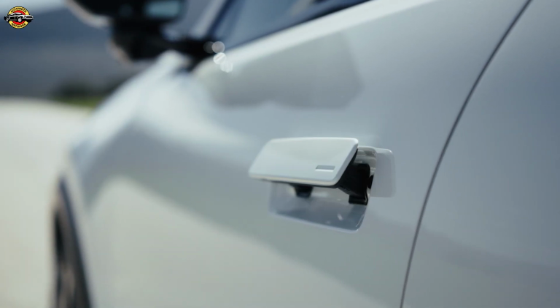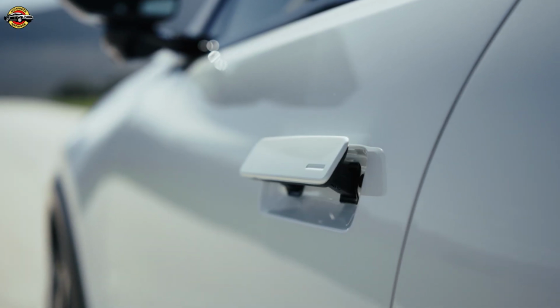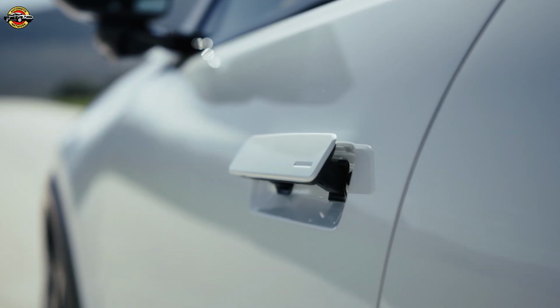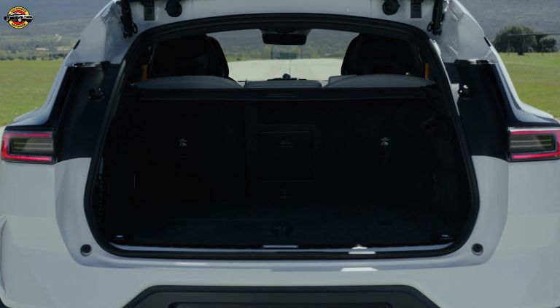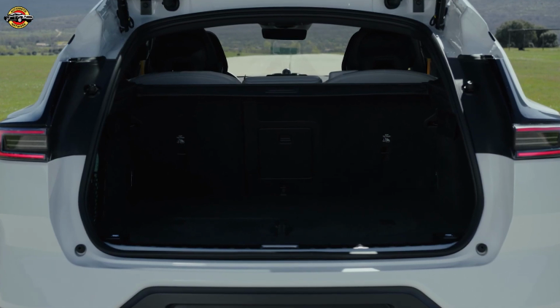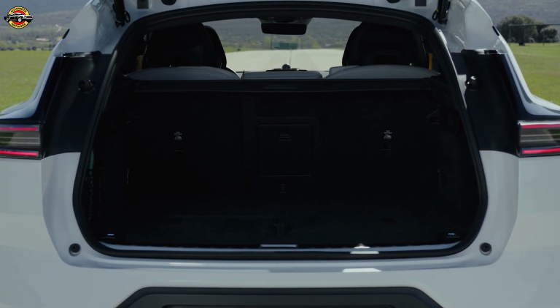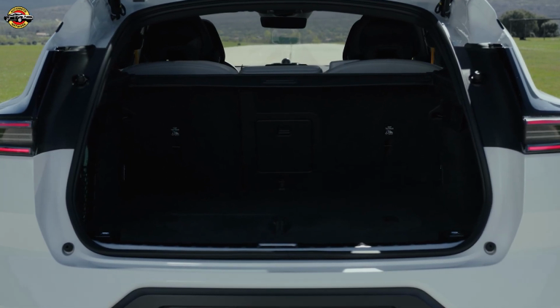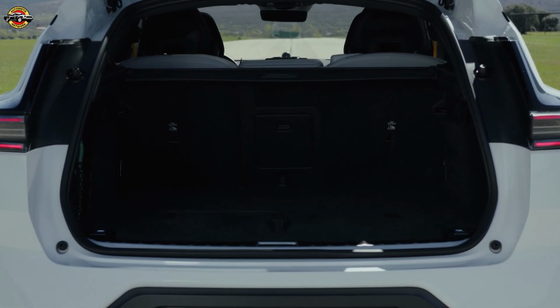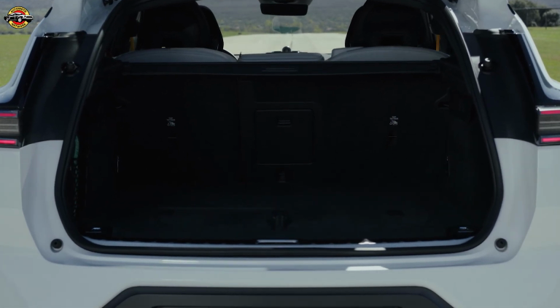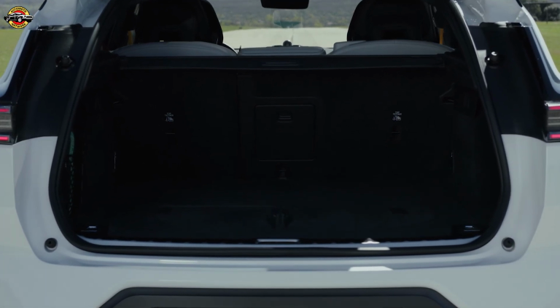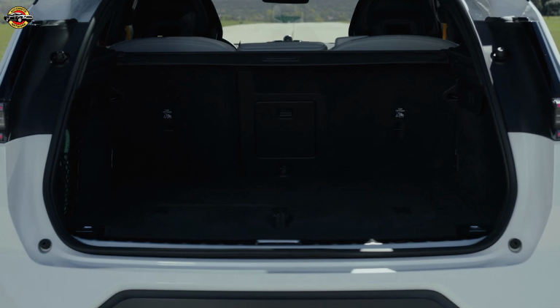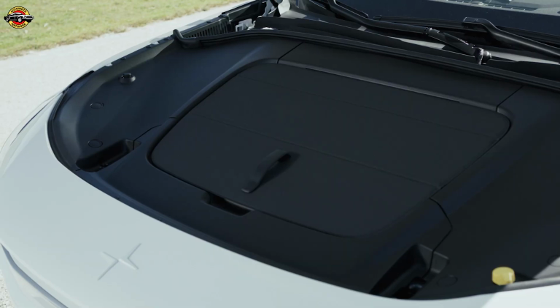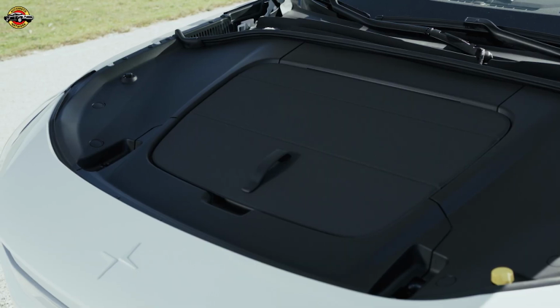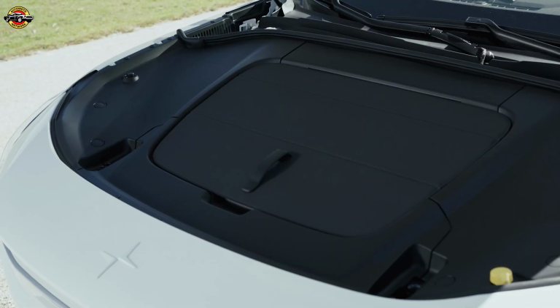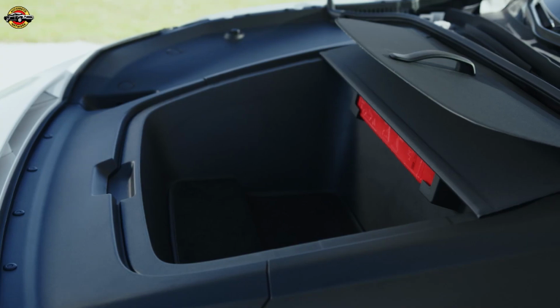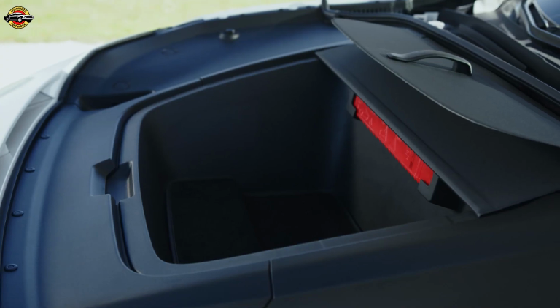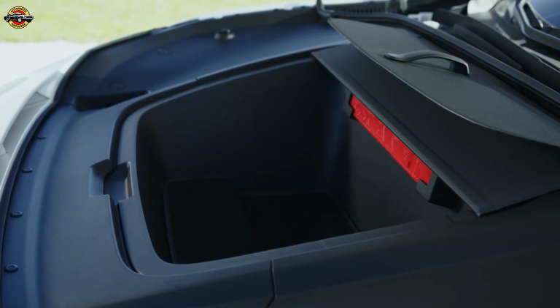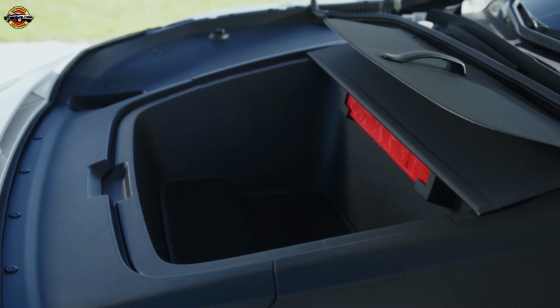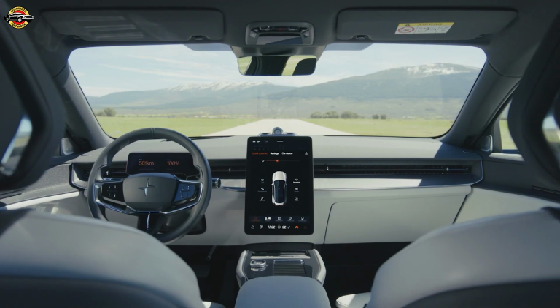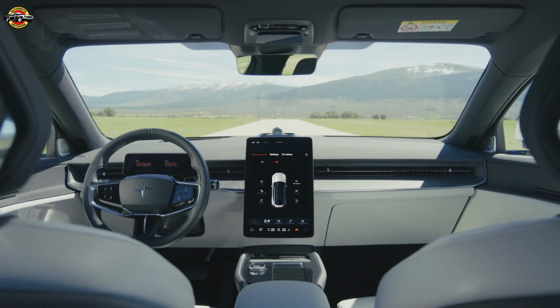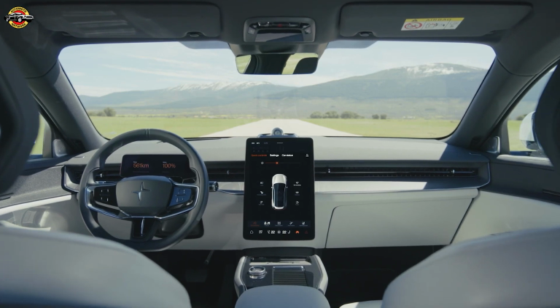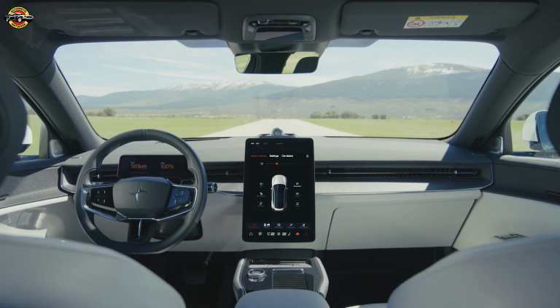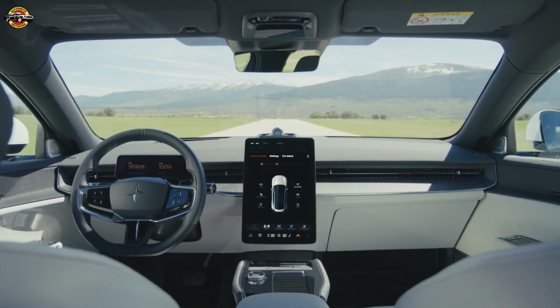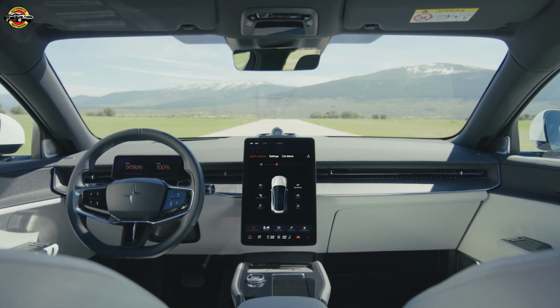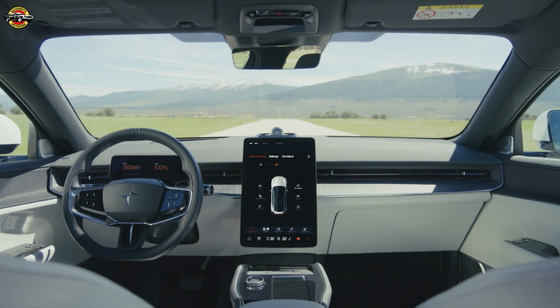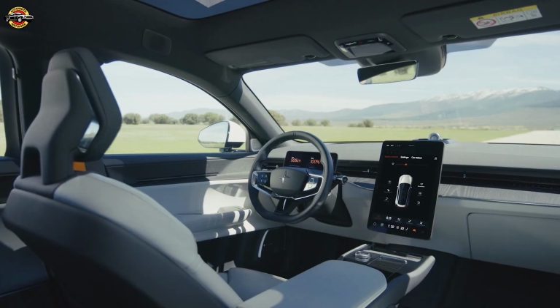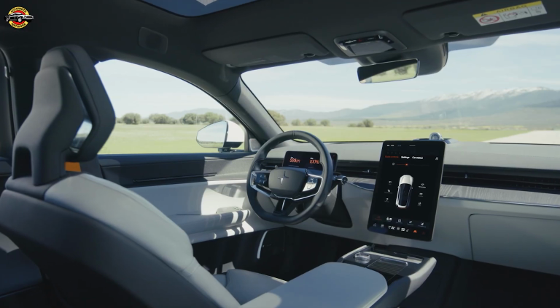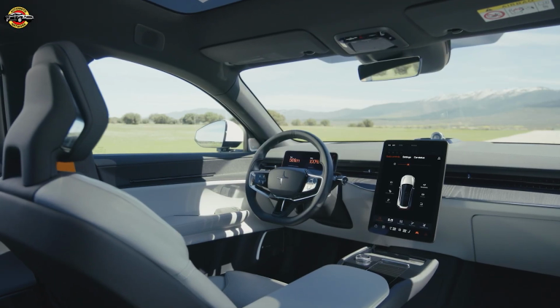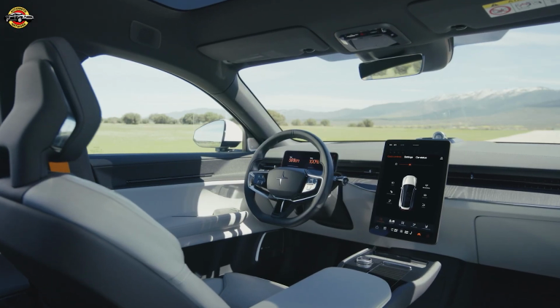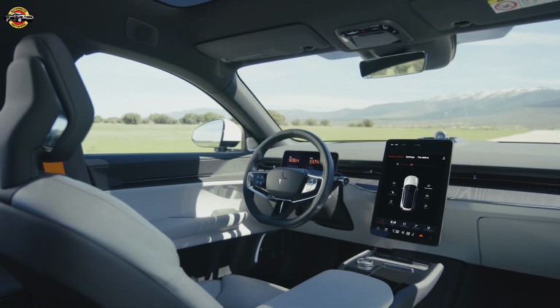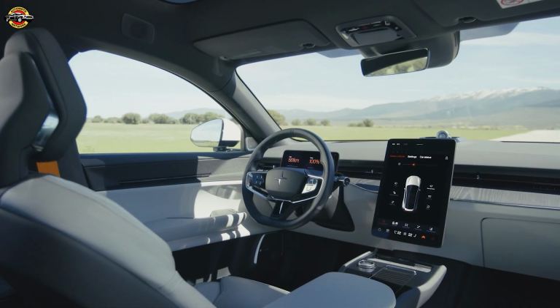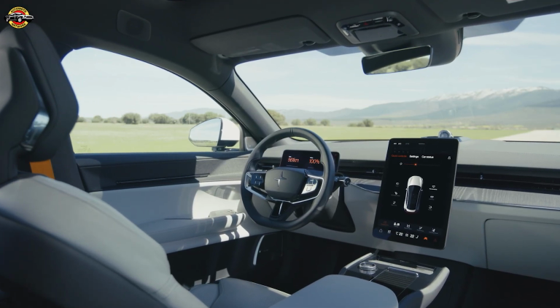Starting at just 74,590, the Polestar 3 combines luxury, performance, and reliability. Whether you're navigating snowy roads or cruising the highway, this SUV delivers an unparalleled electric driving experience.